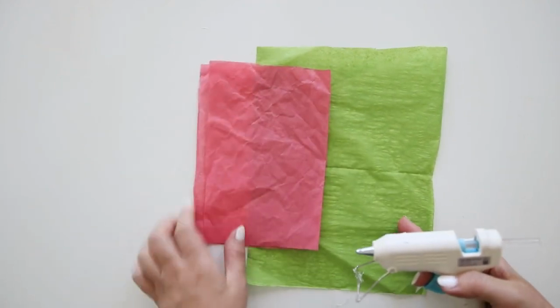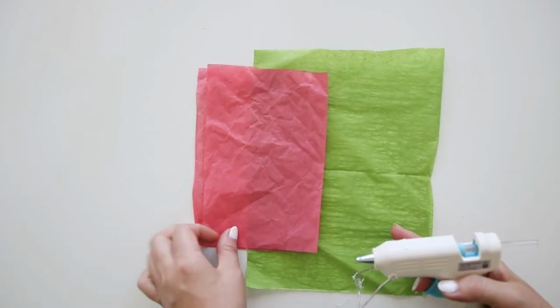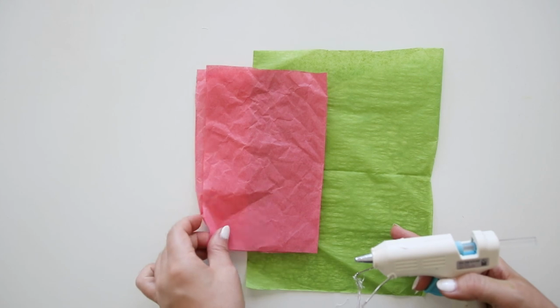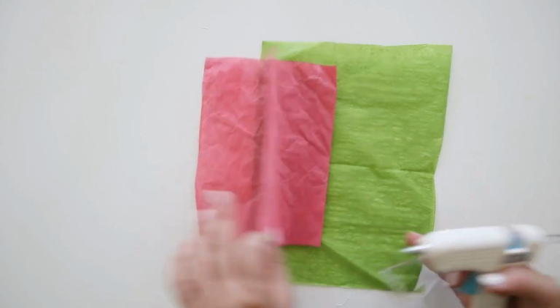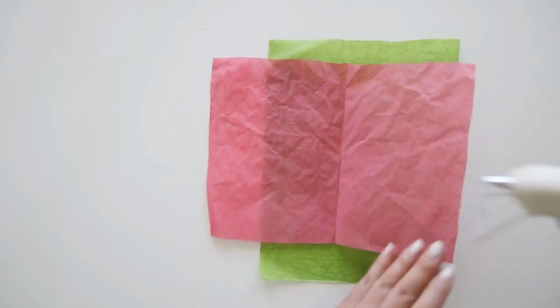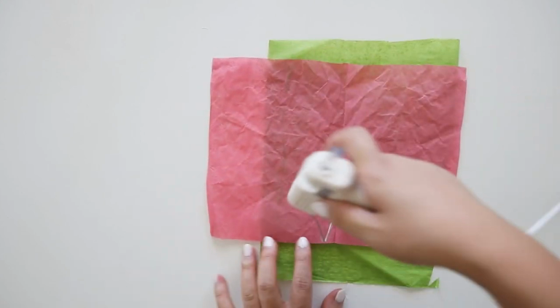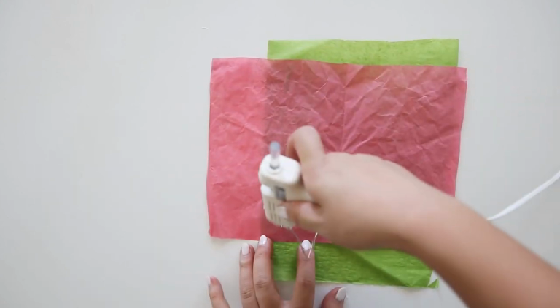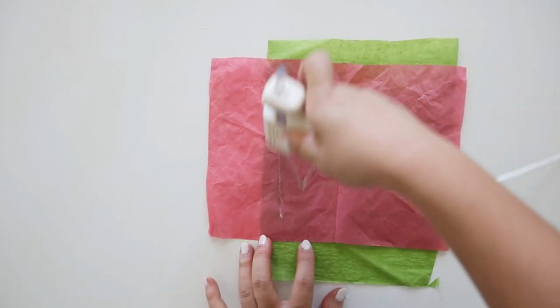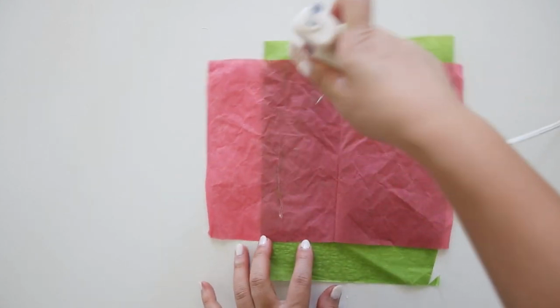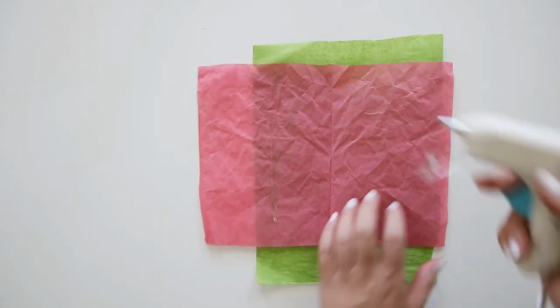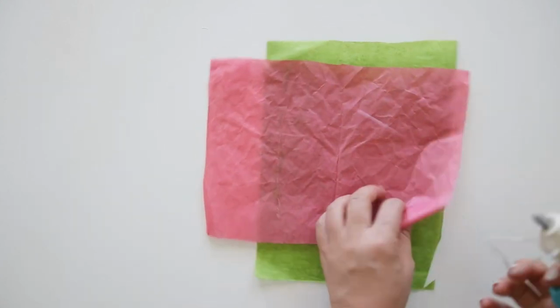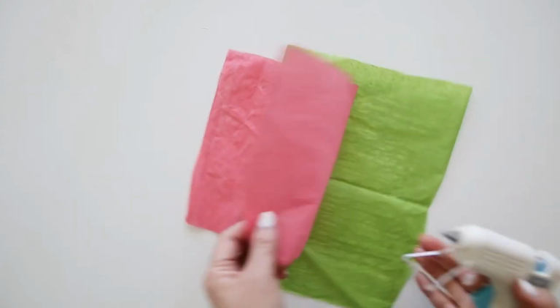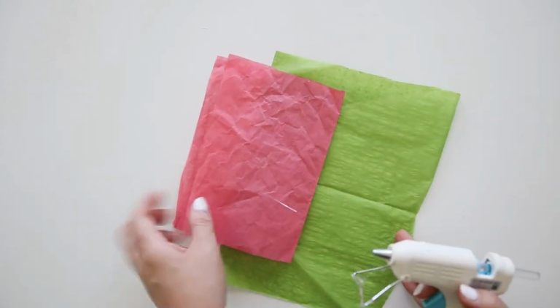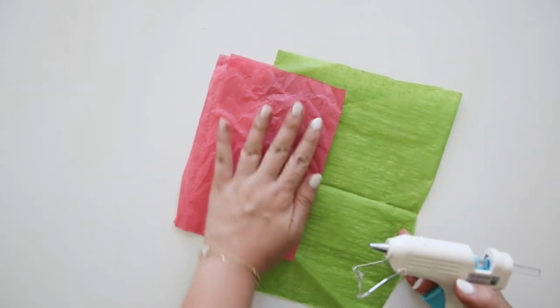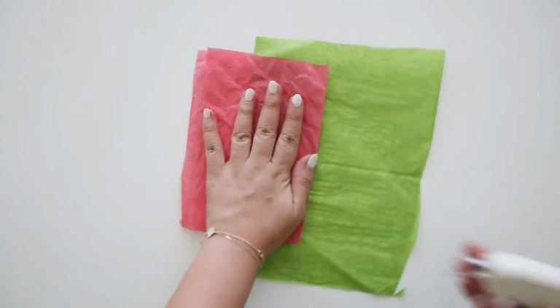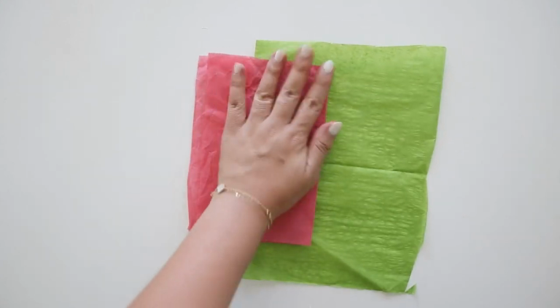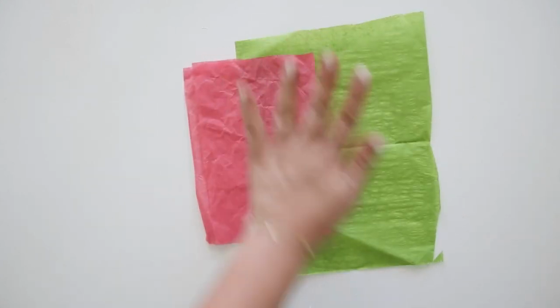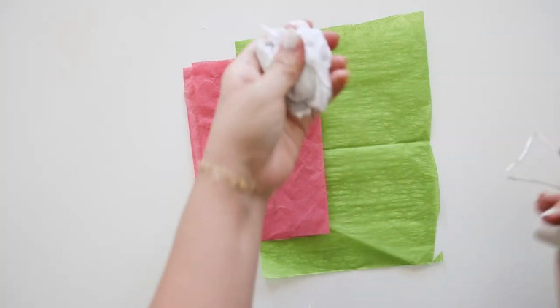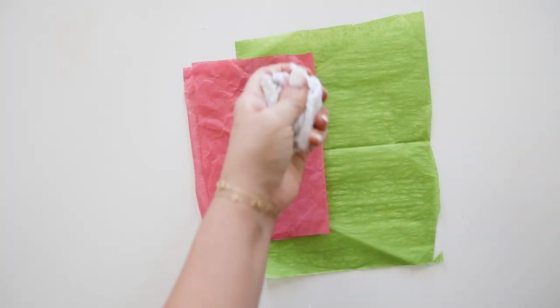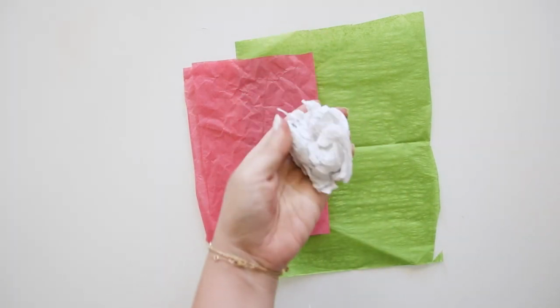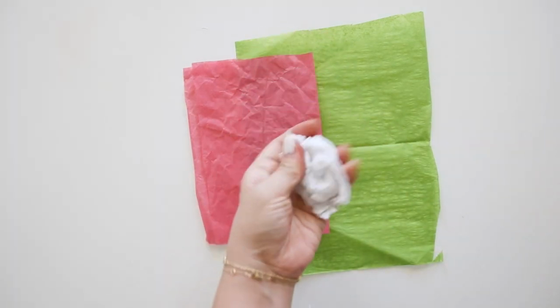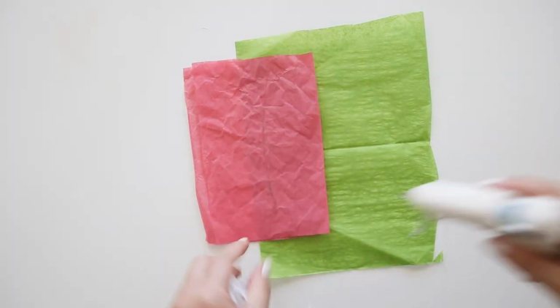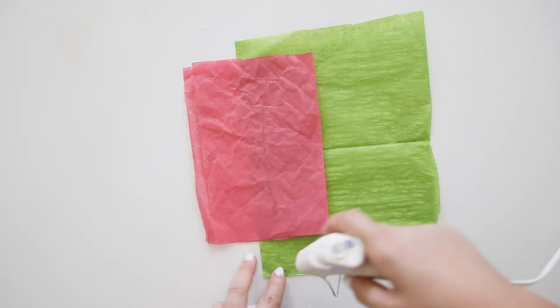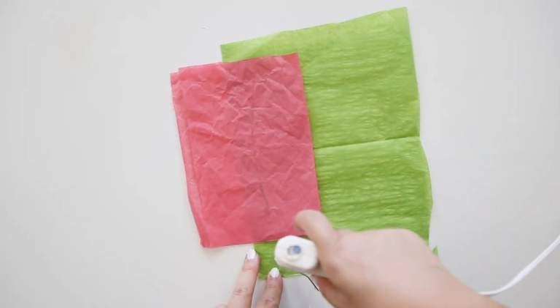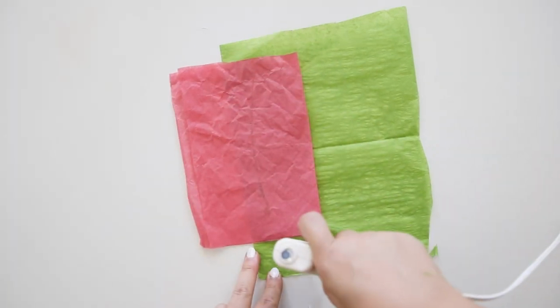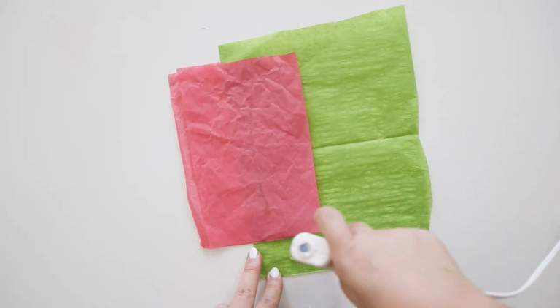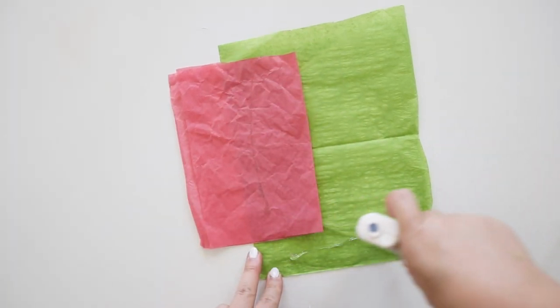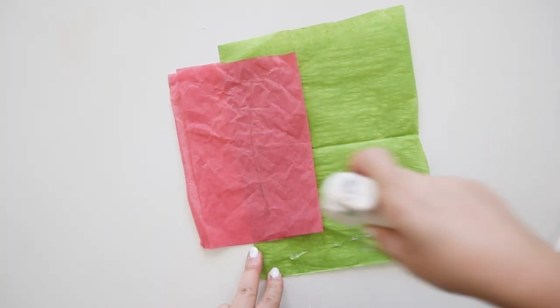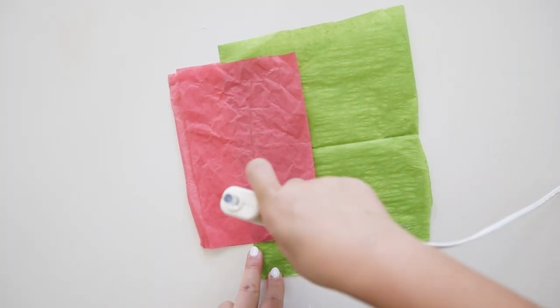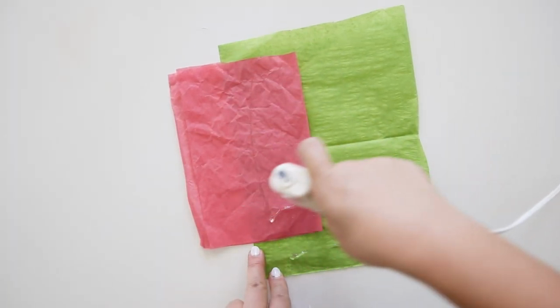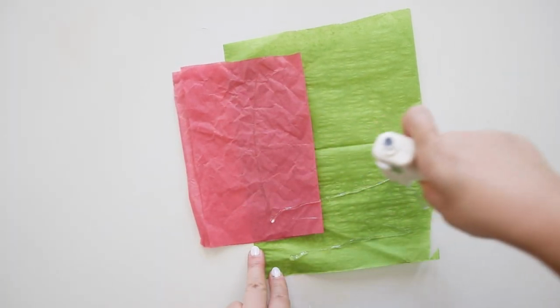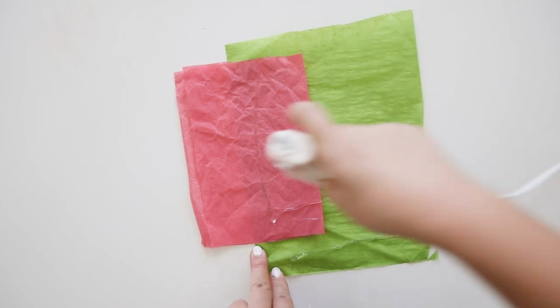First, start with green tissue paper and pink tissue paper. This will be used for the center of the peony. I folded the pink tissue paper and attached it to one side of the green tissue paper, about 5 by 7 inches.